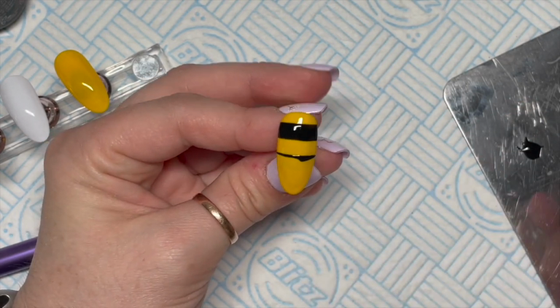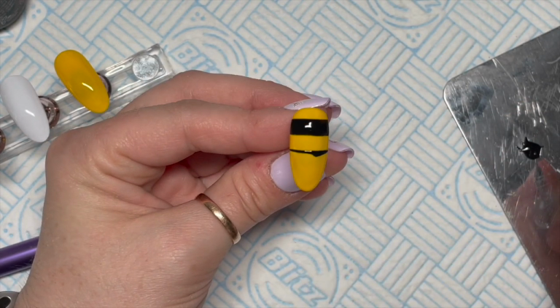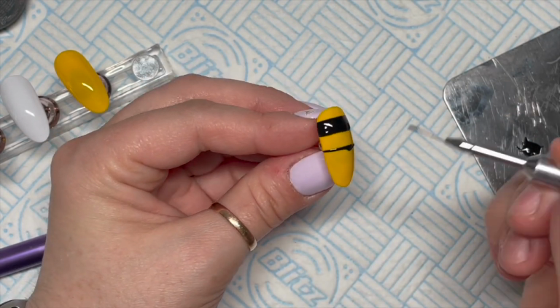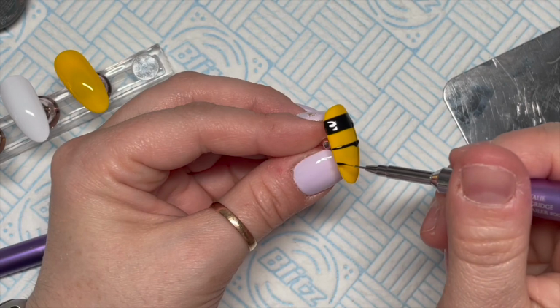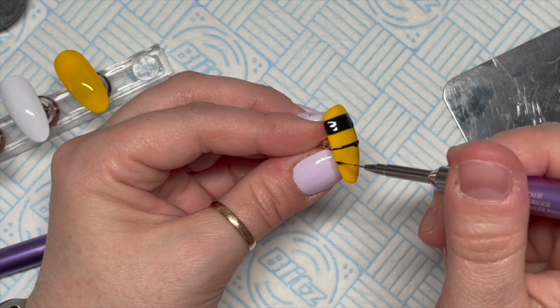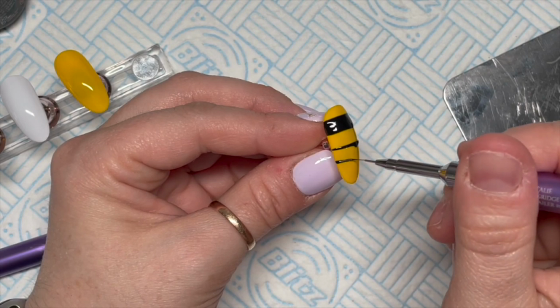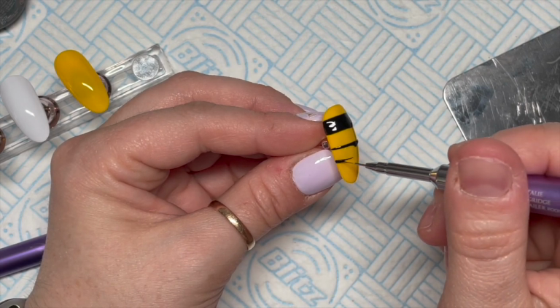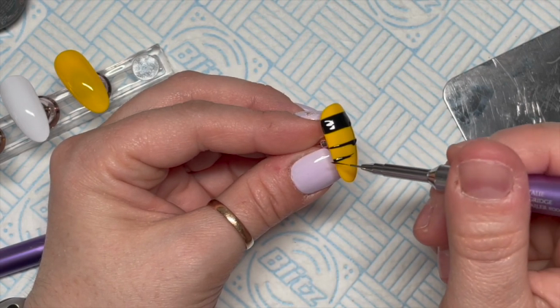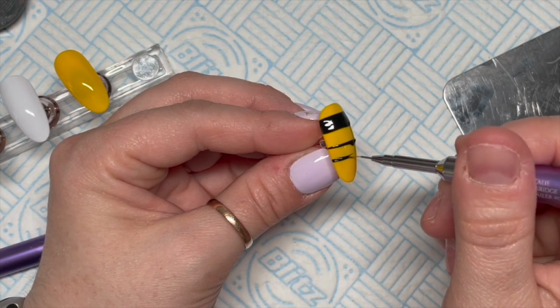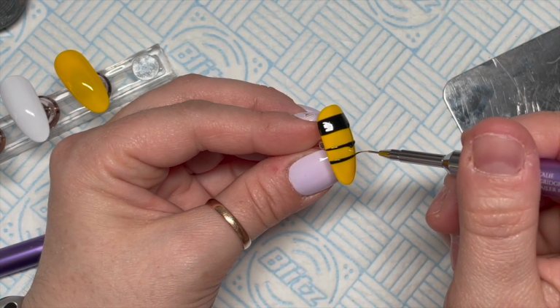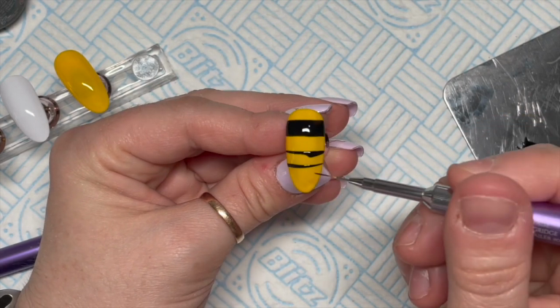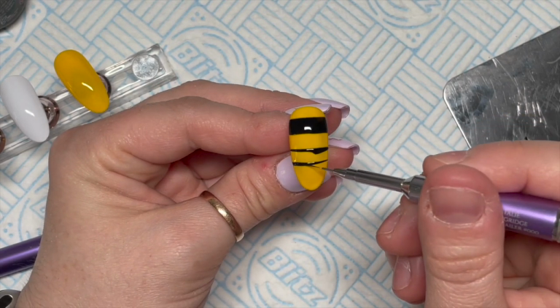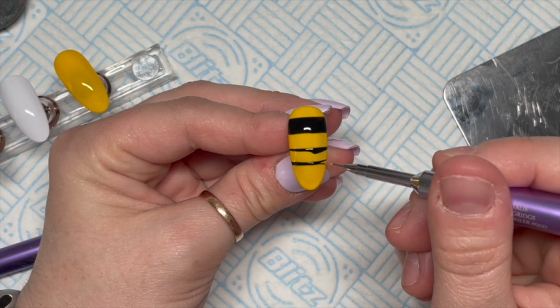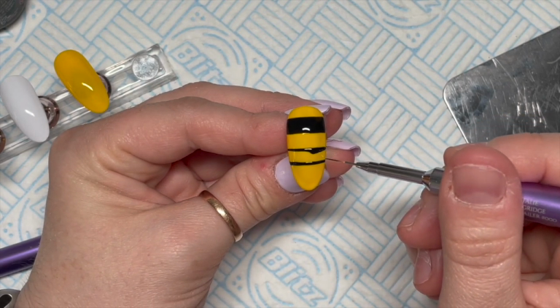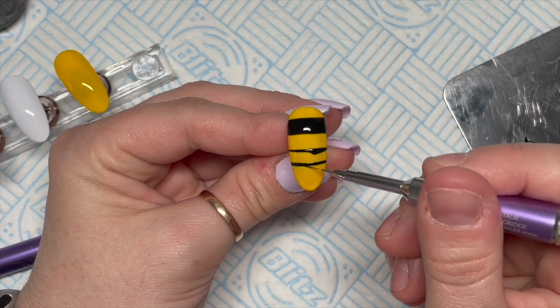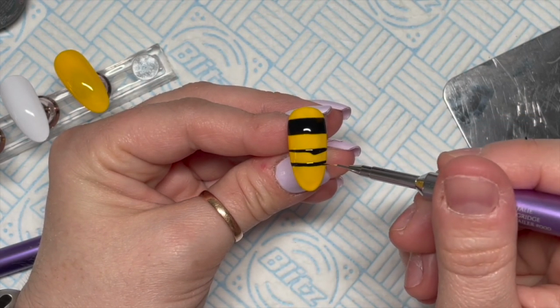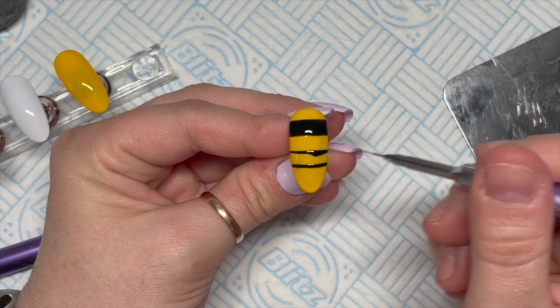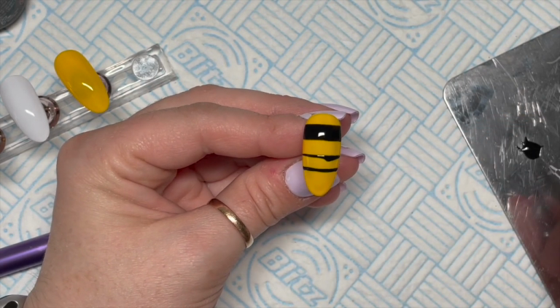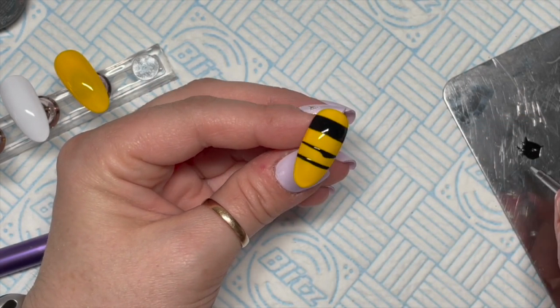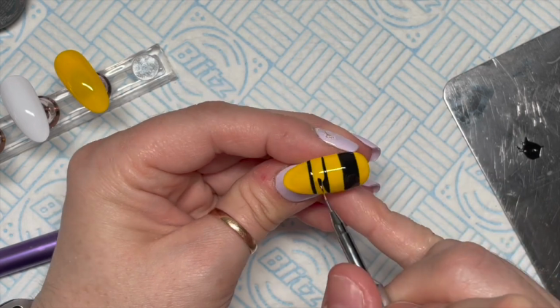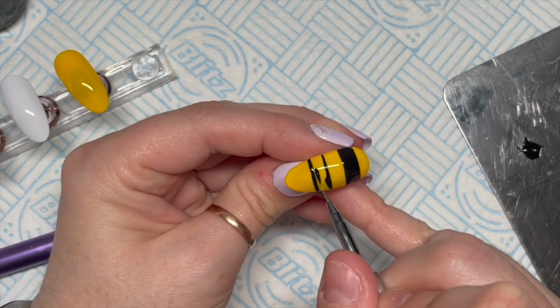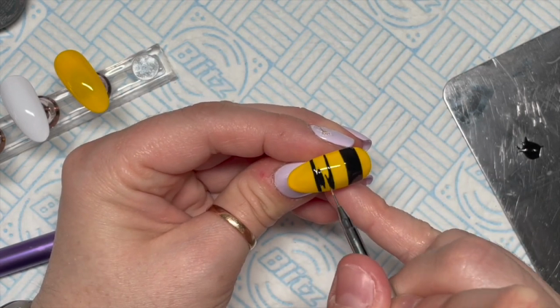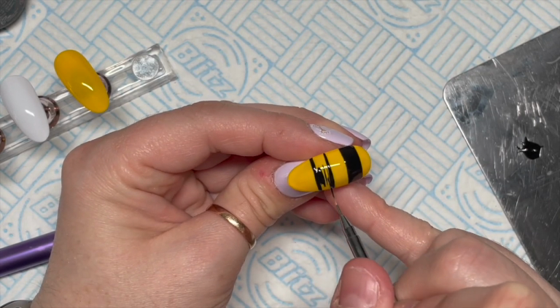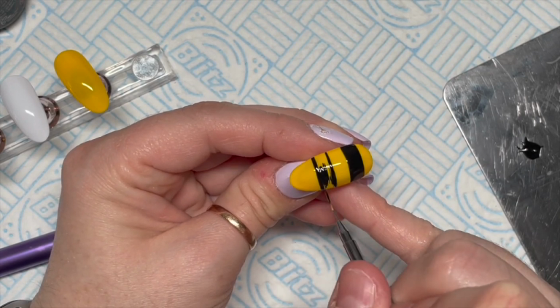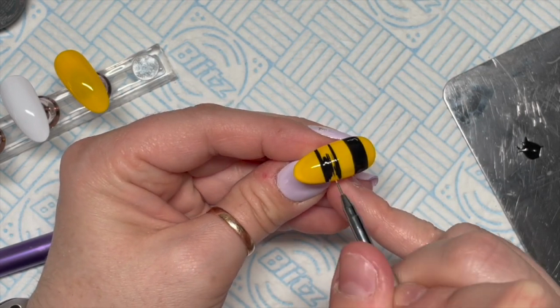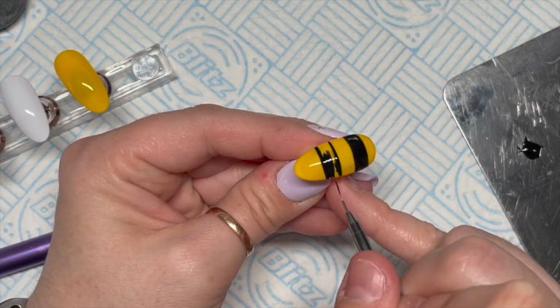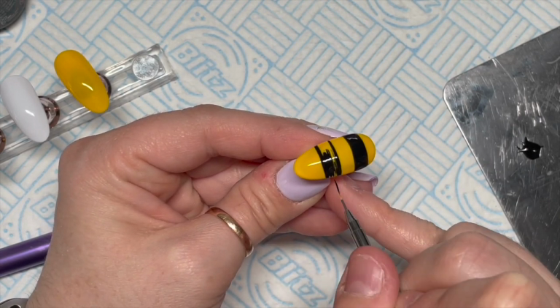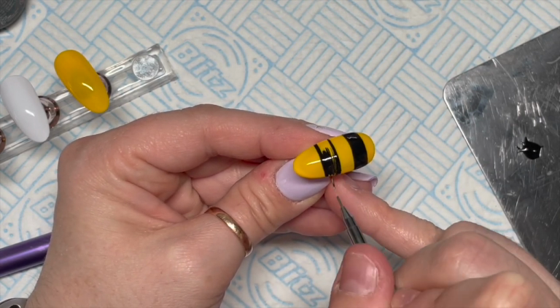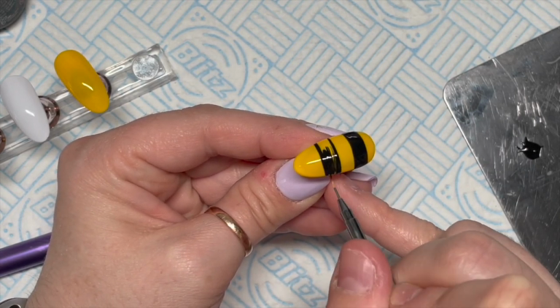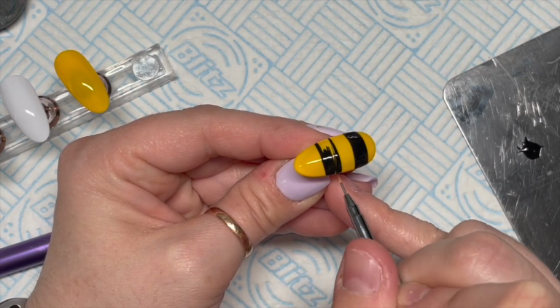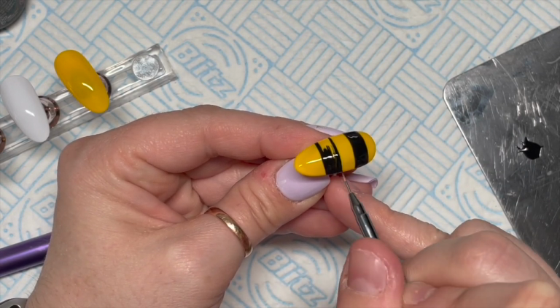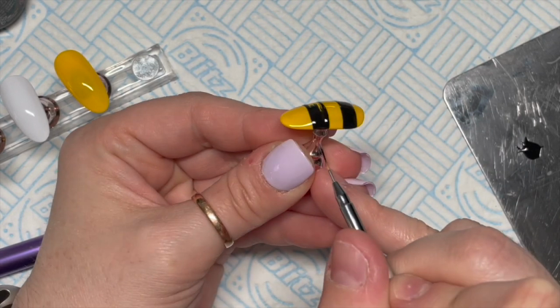But horses for courses — if you prefer thinner lines, go ahead and do thinner lines. I managed to just about get three black lines on this nail.